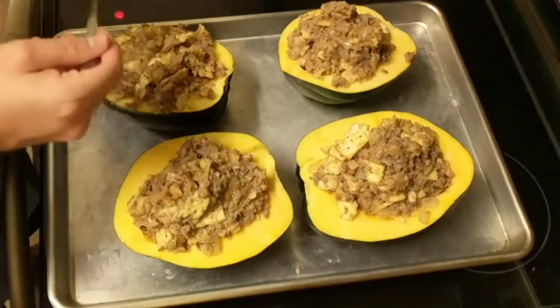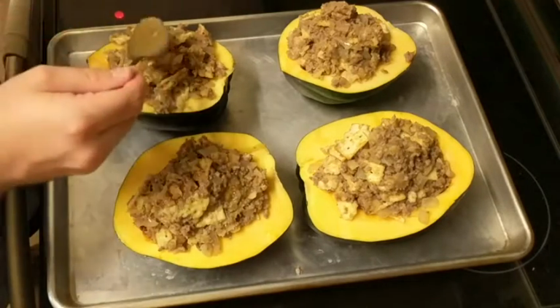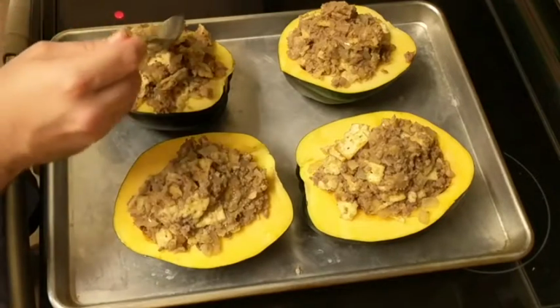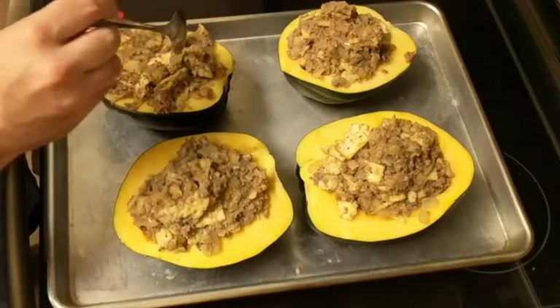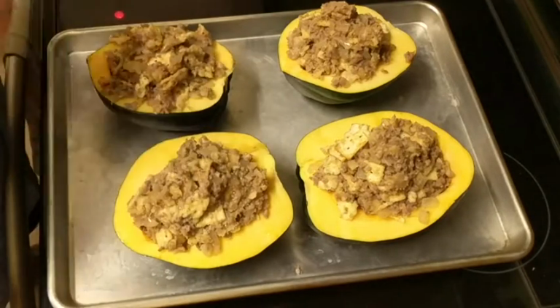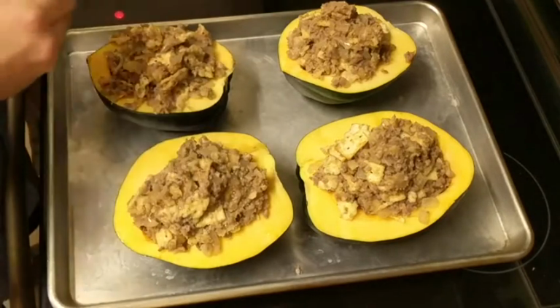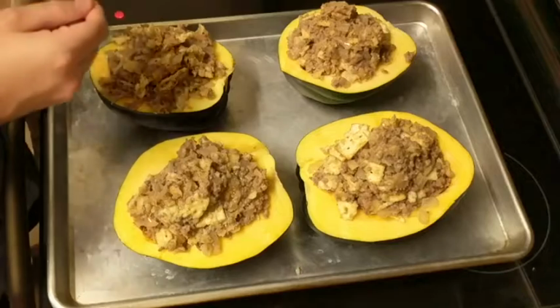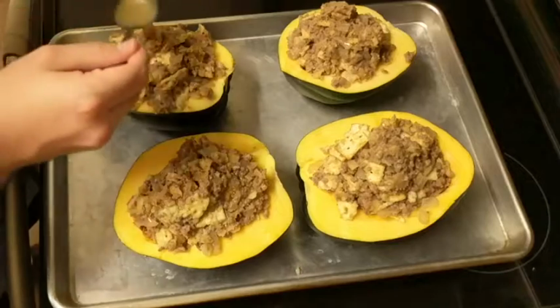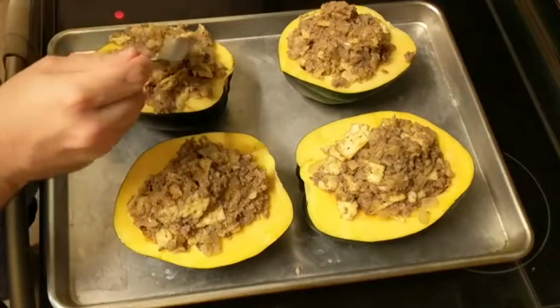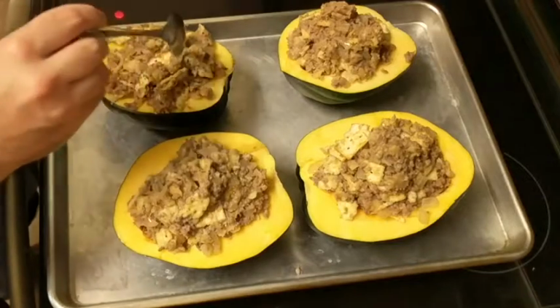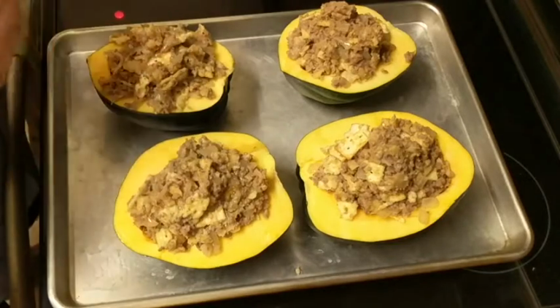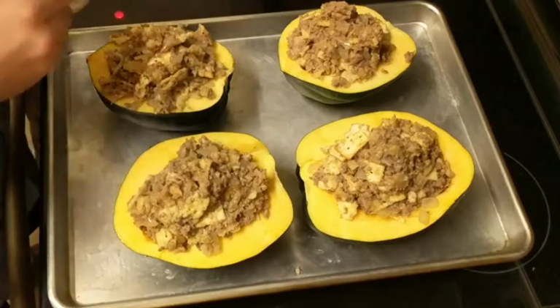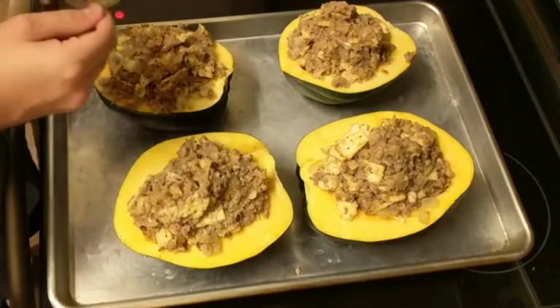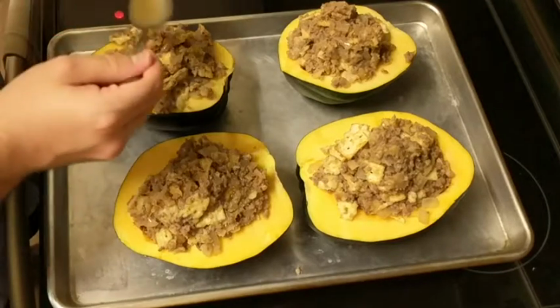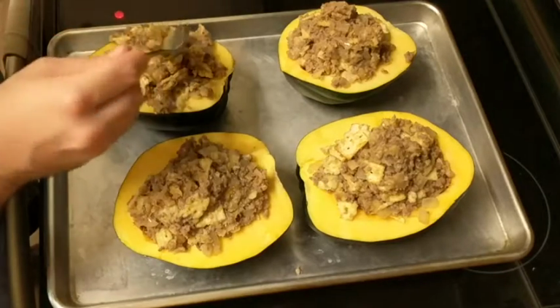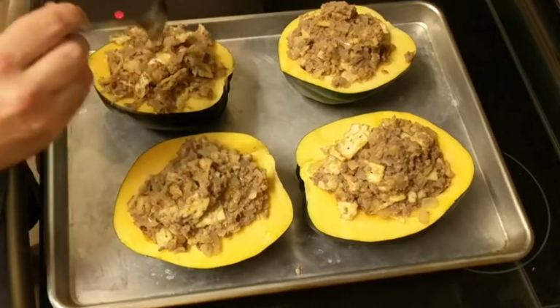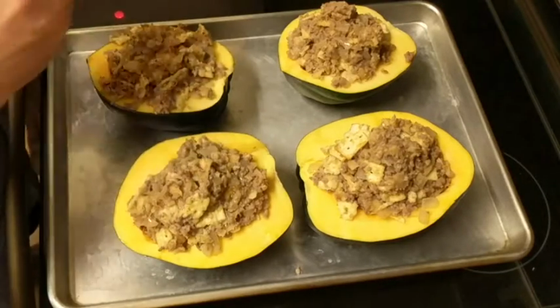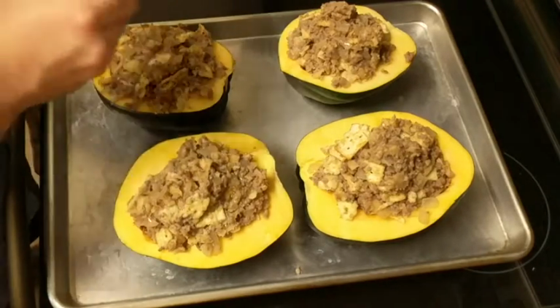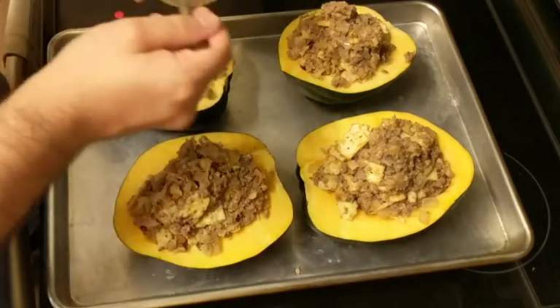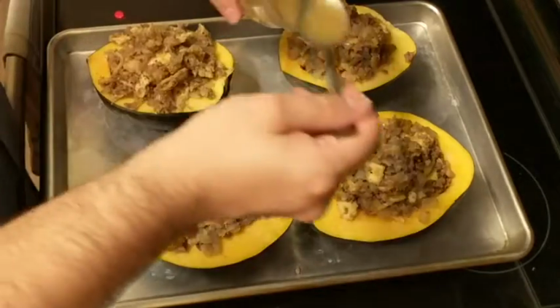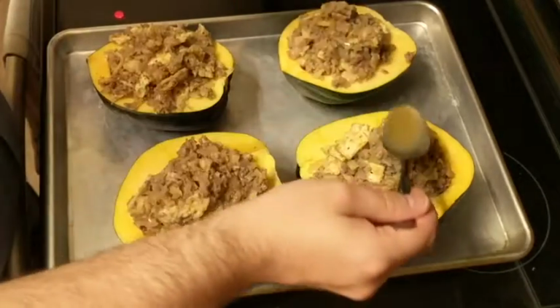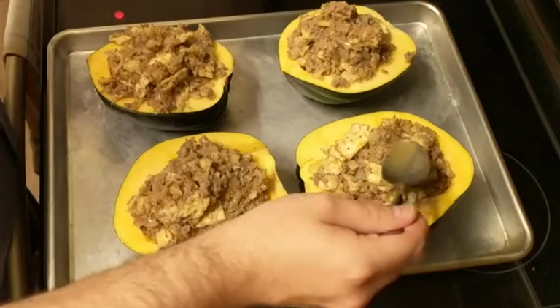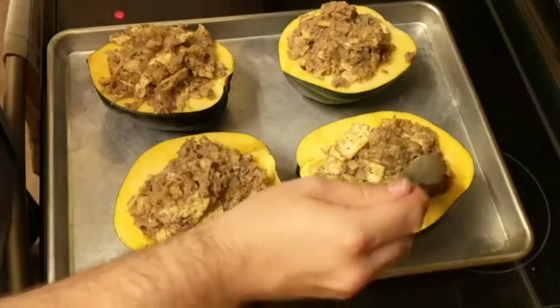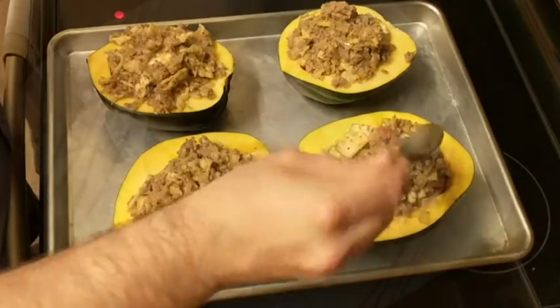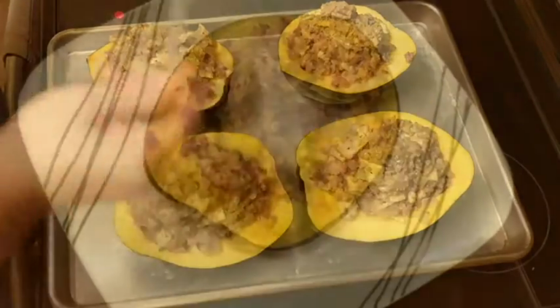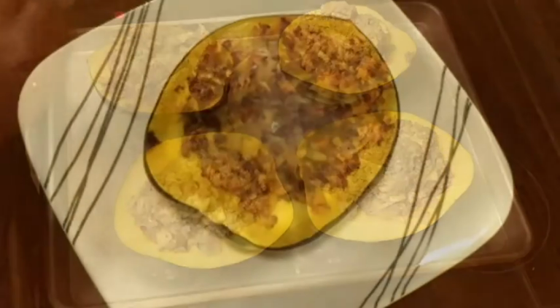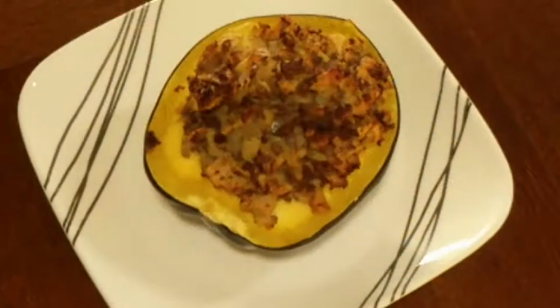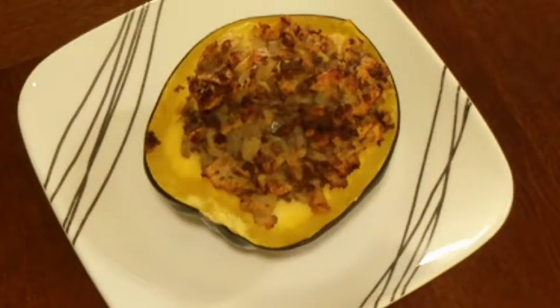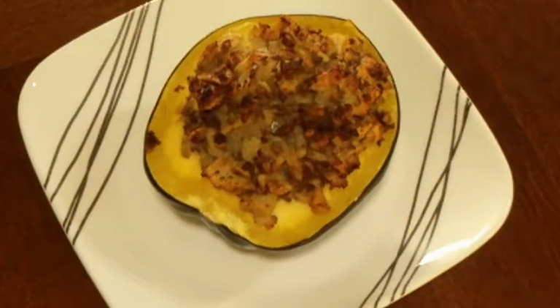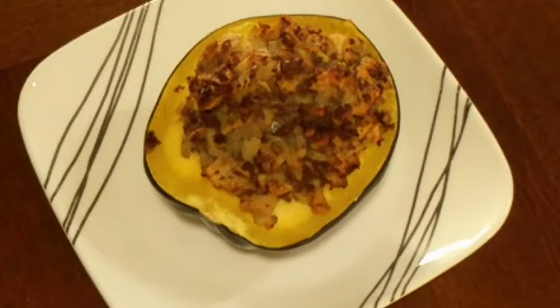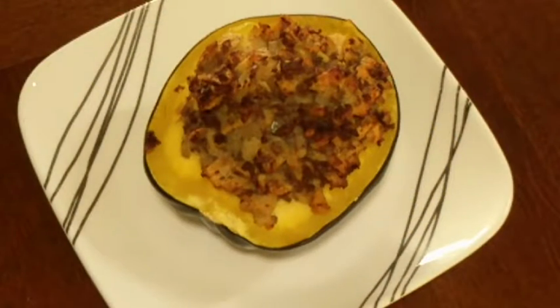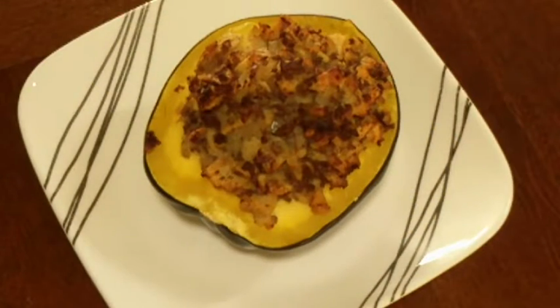These are gonna bake for 40 to 45 minutes or until the squash are soft and fork tender at 400 degrees. And here's the finished product — stuffed acorn squash.